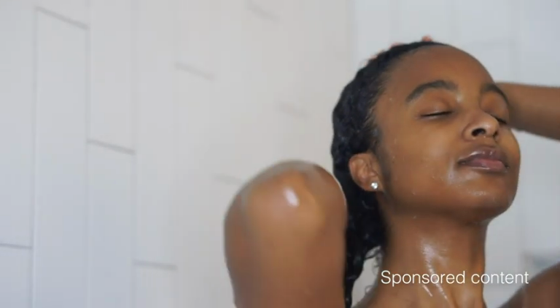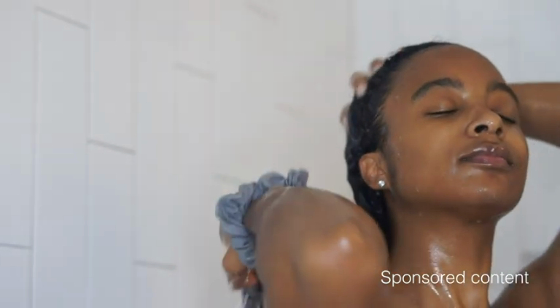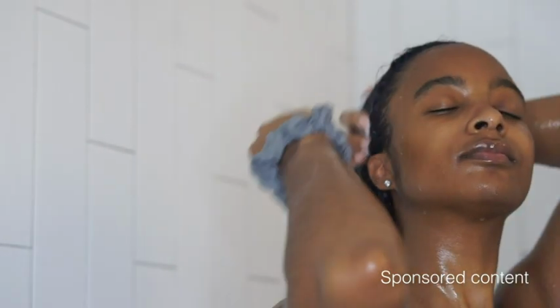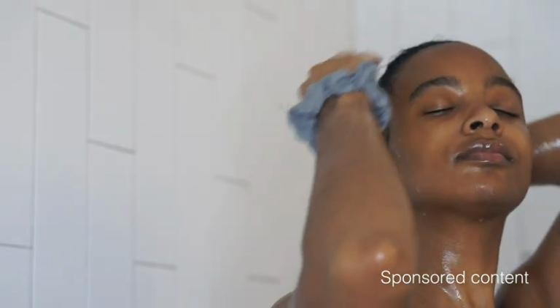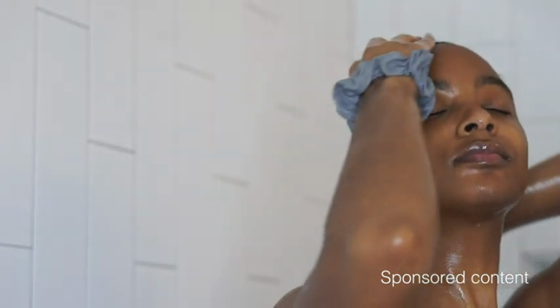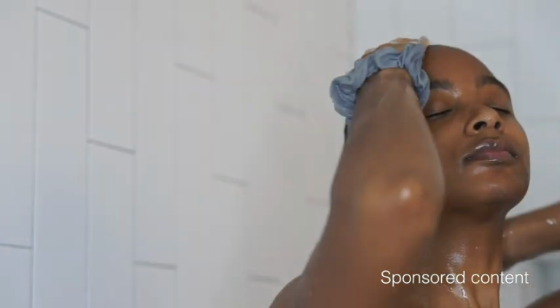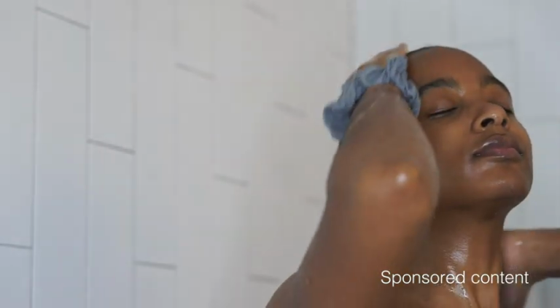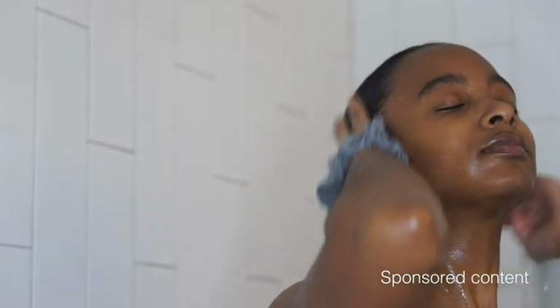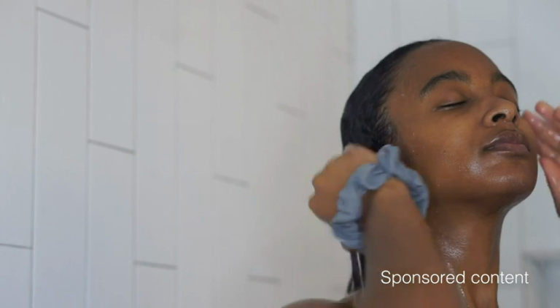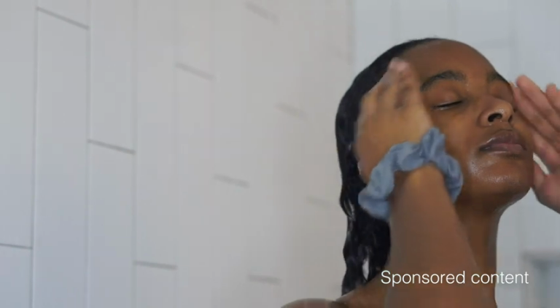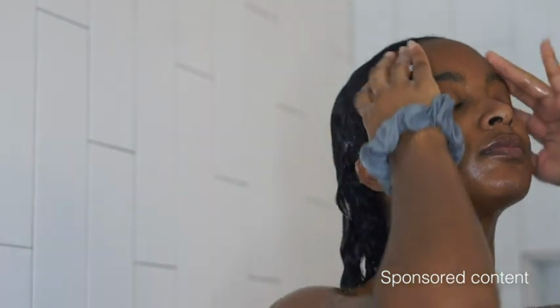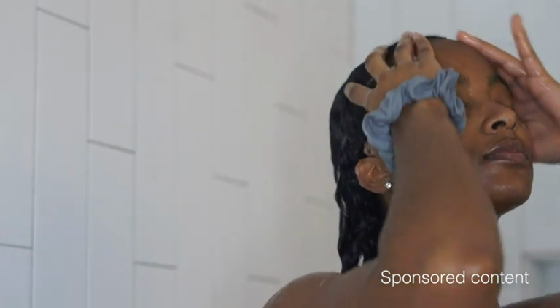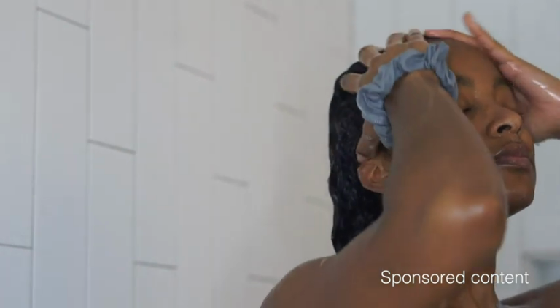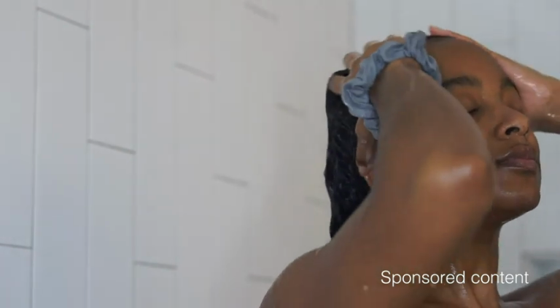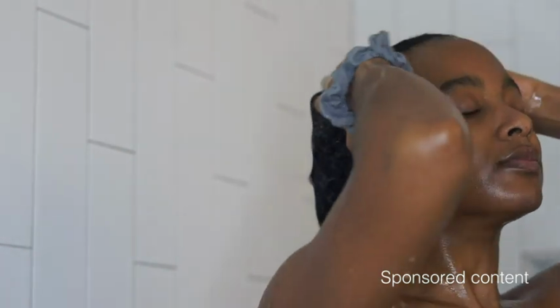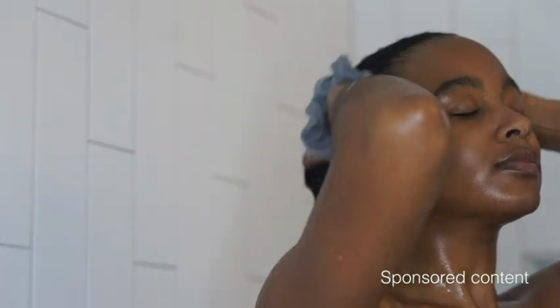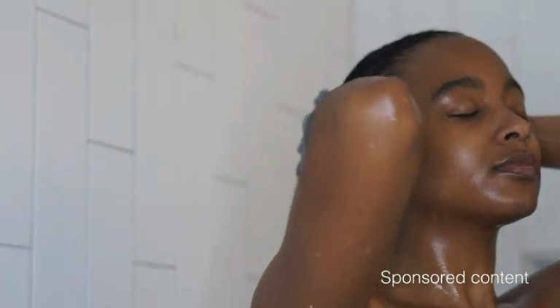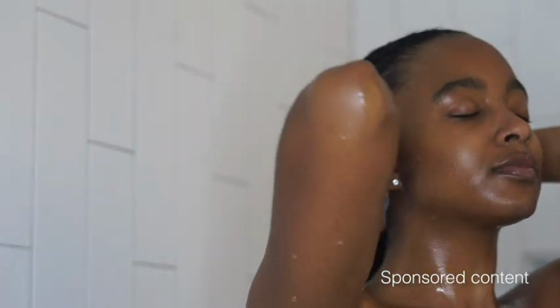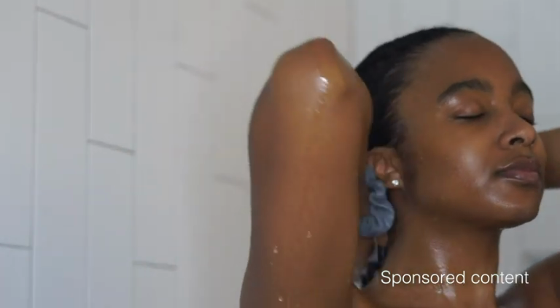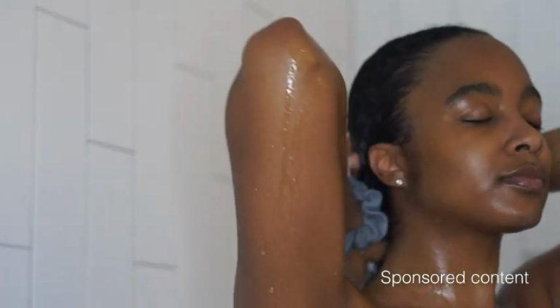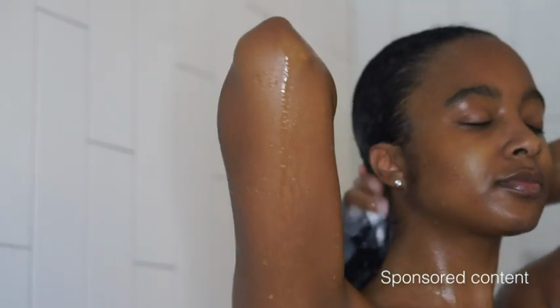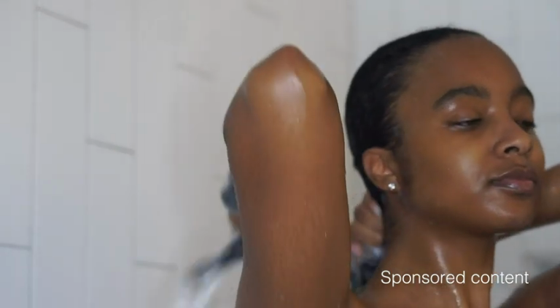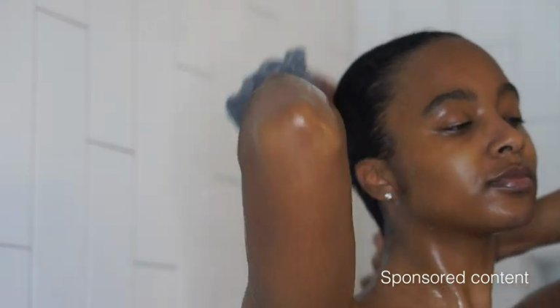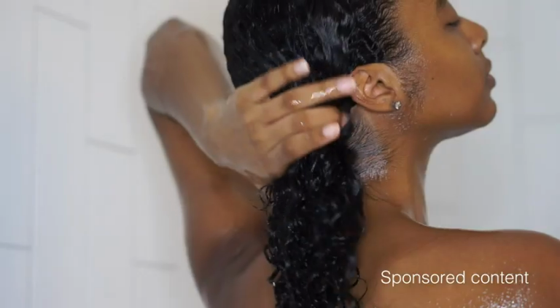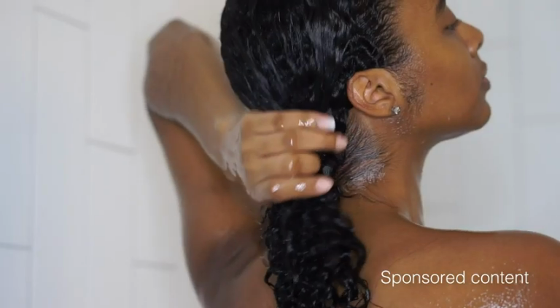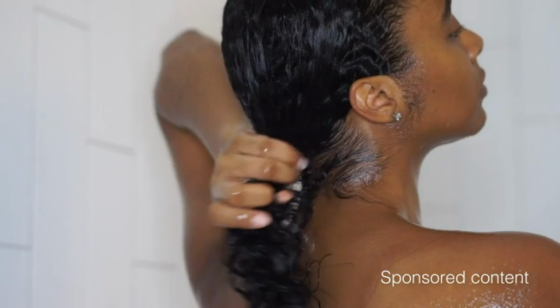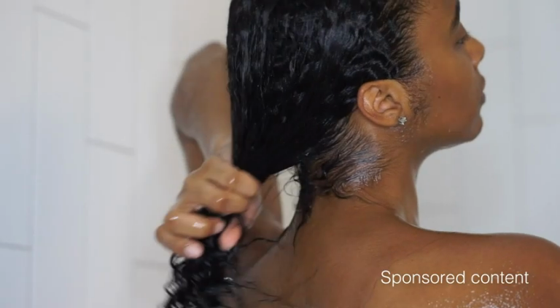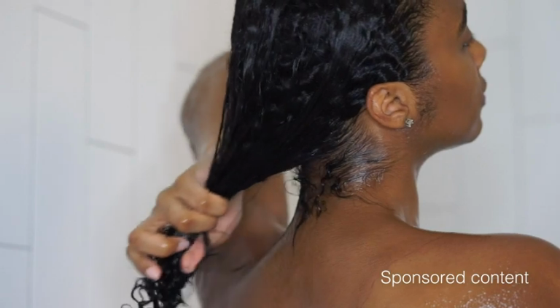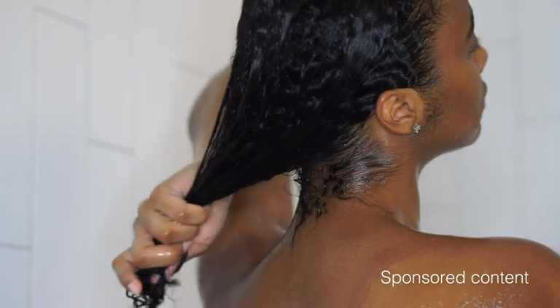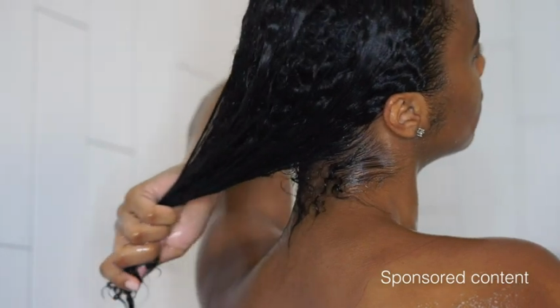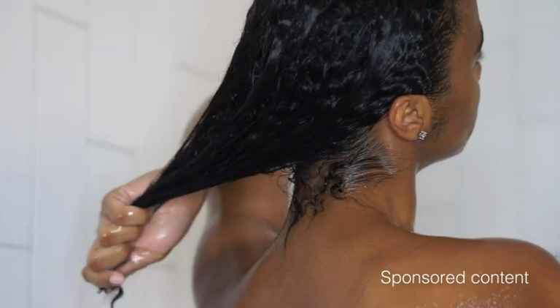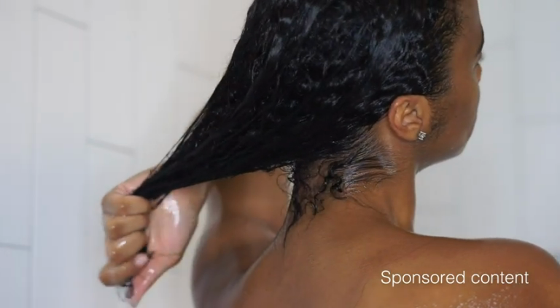I leave the conditioner in for about five minutes before rinsing, and after that your curls are gonna be so bomb, I promise you.